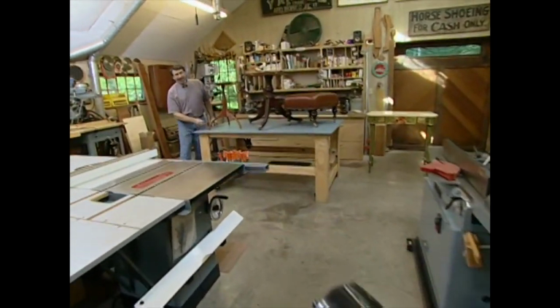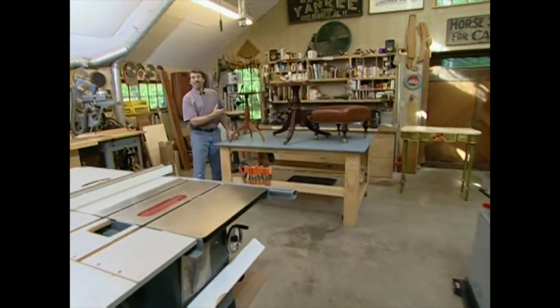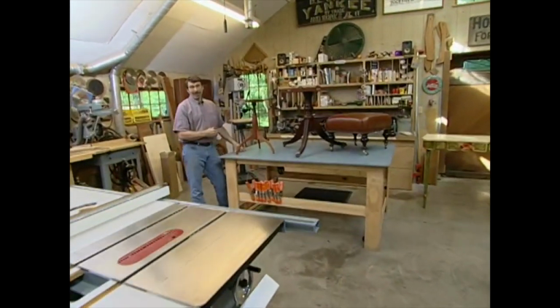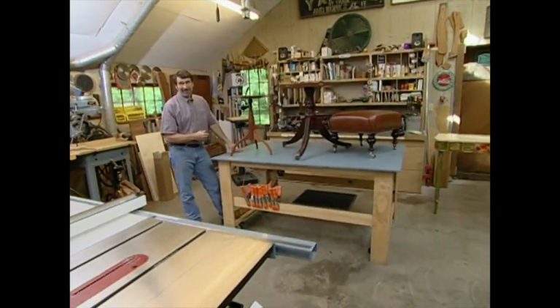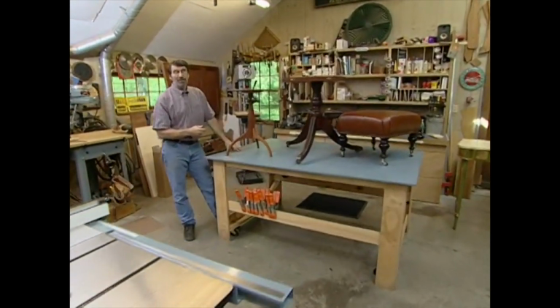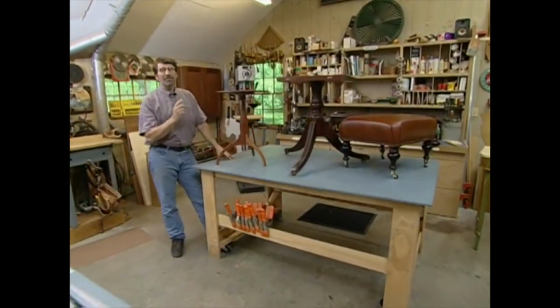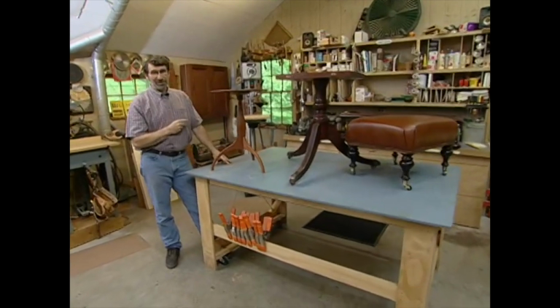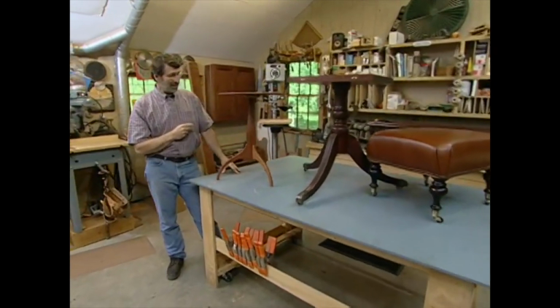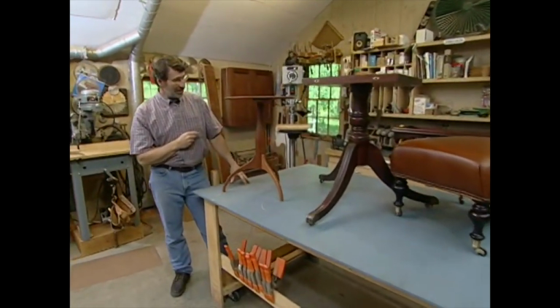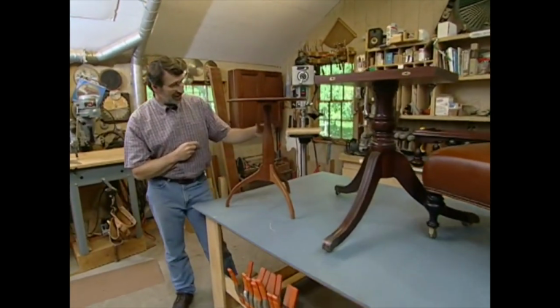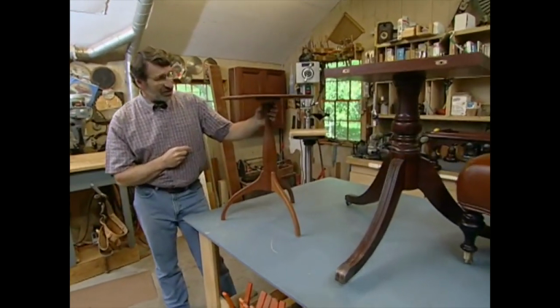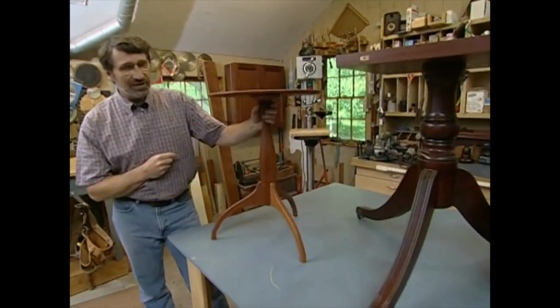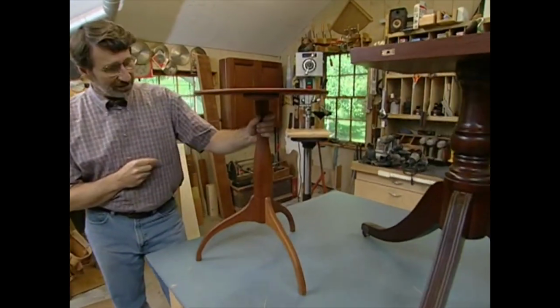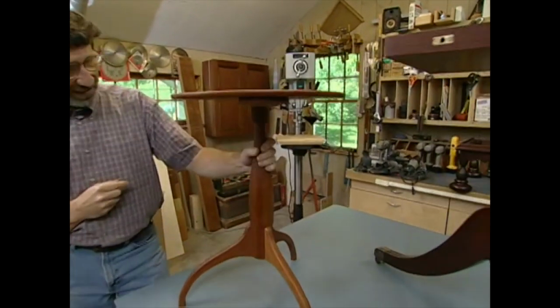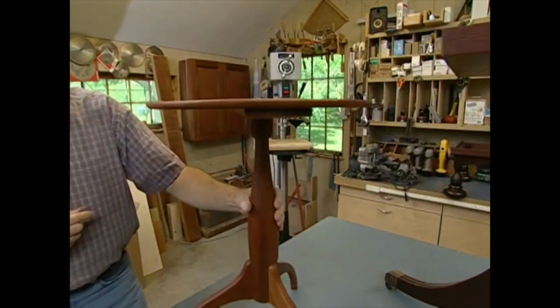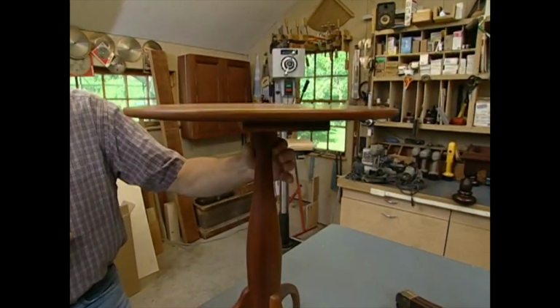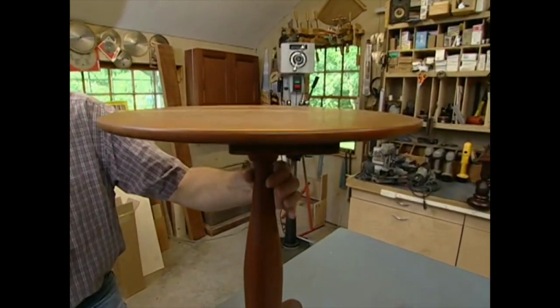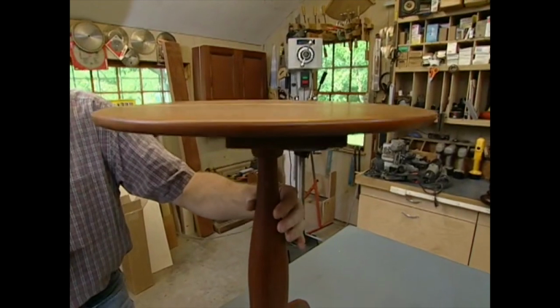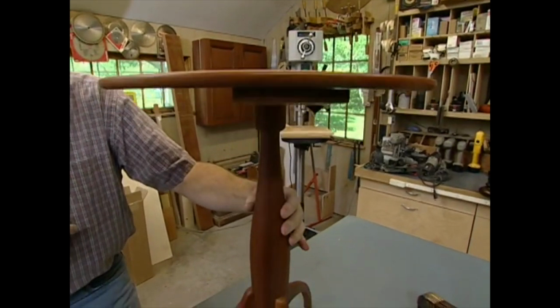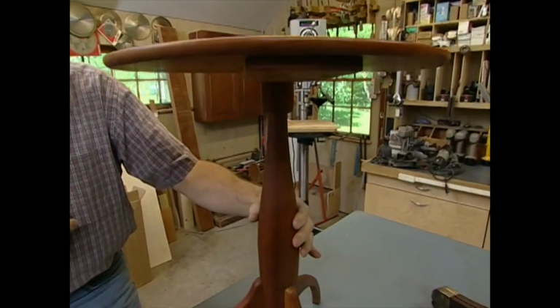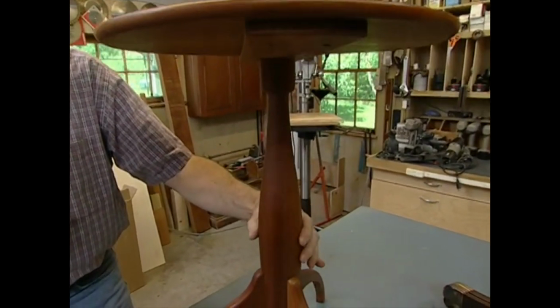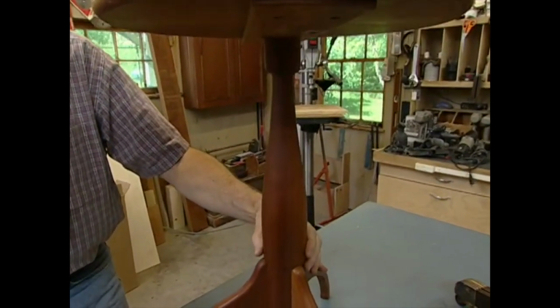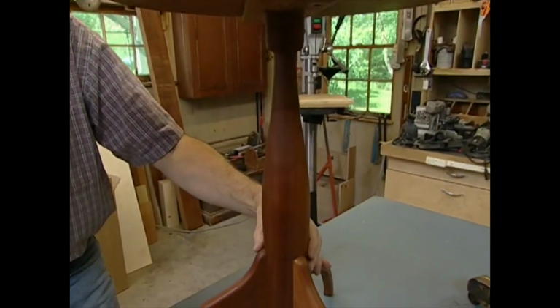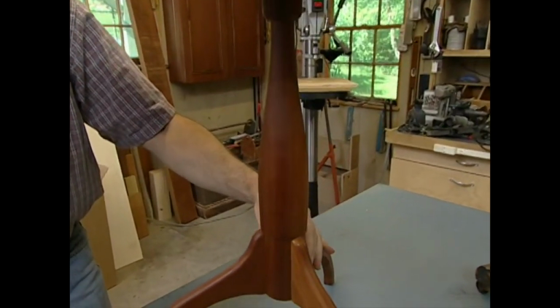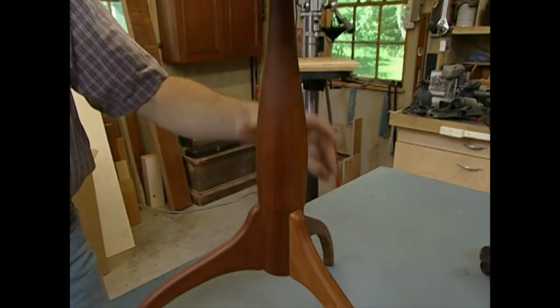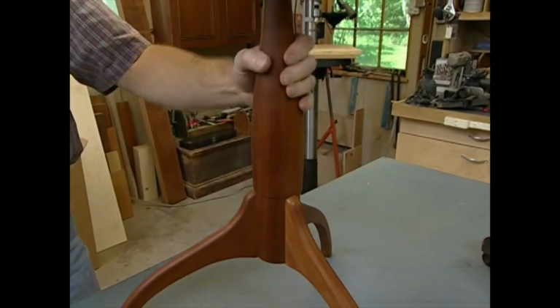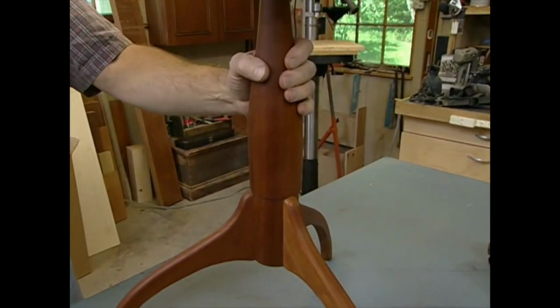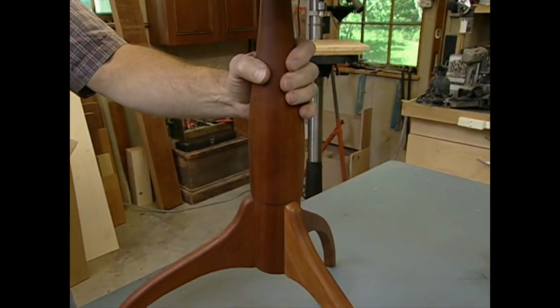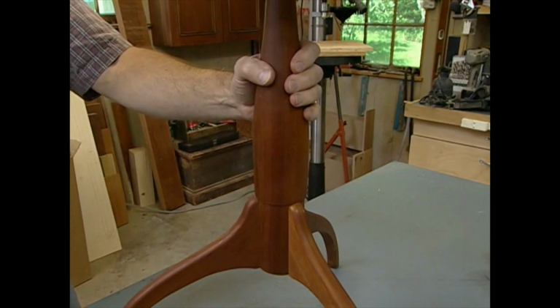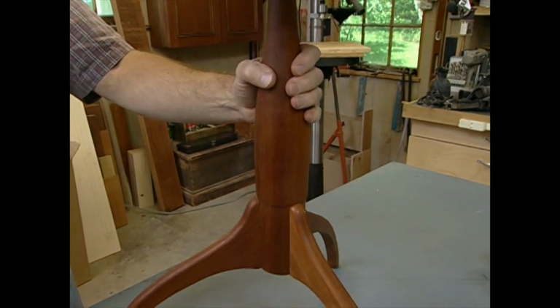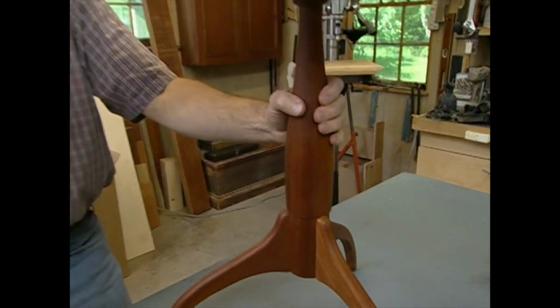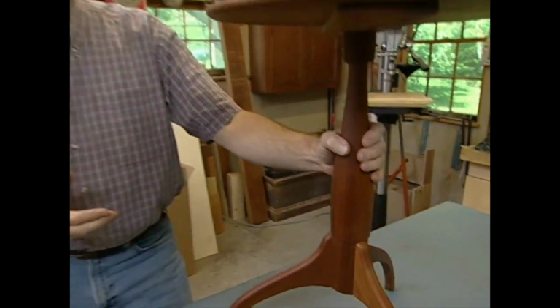Do you remember this project? It was one of the first New Yankee projects. A Shaker candle stand has a nice turned column in the middle — very simple but elegant. Now the lathe that I used to turn this column isn't even in the shop anymore.